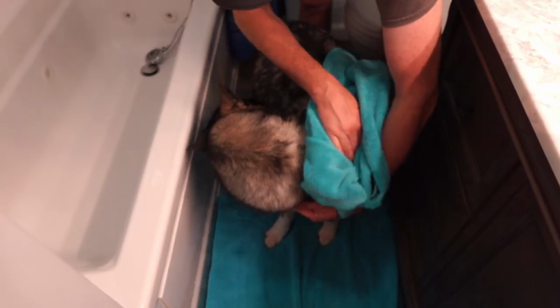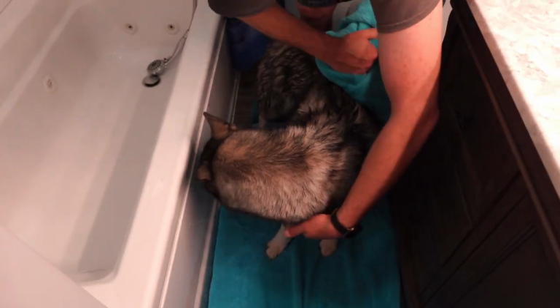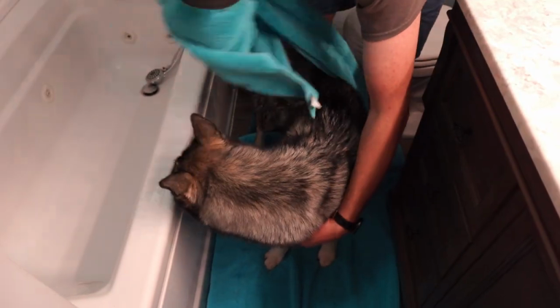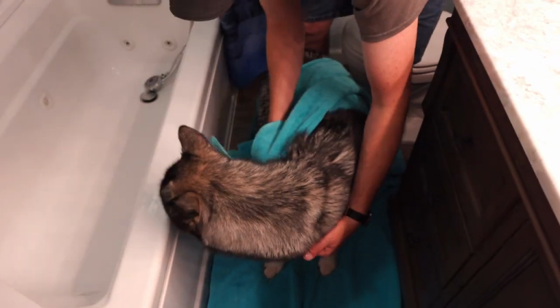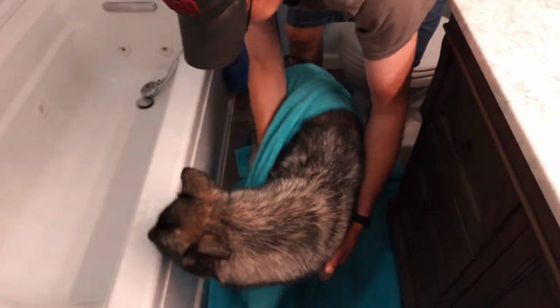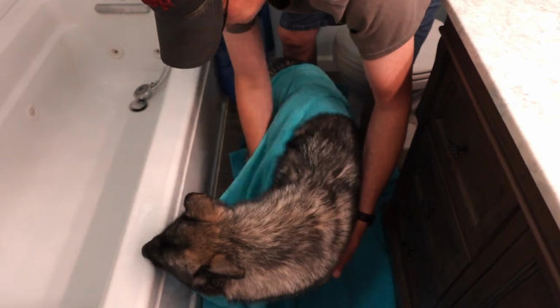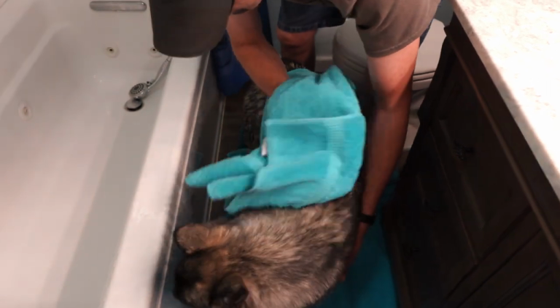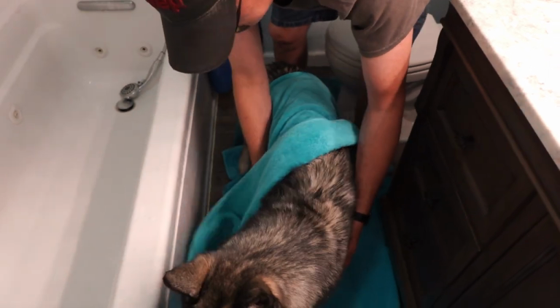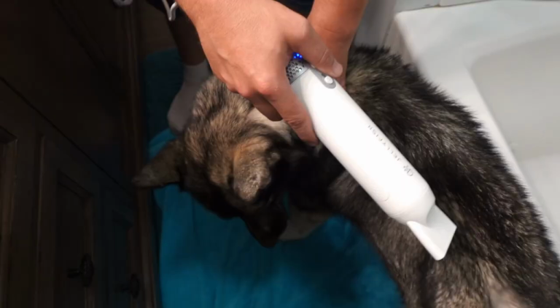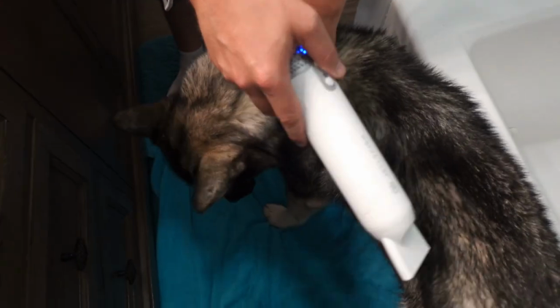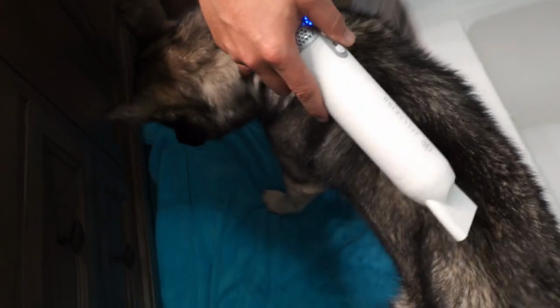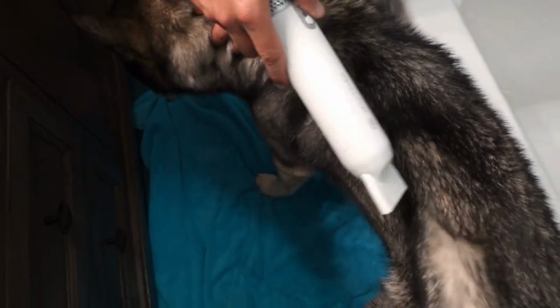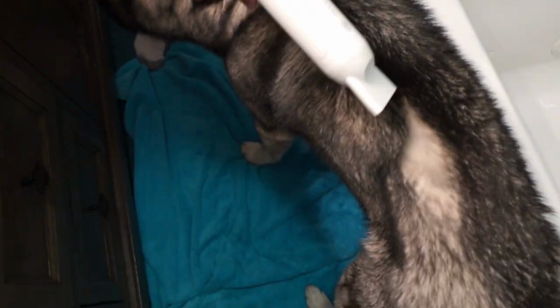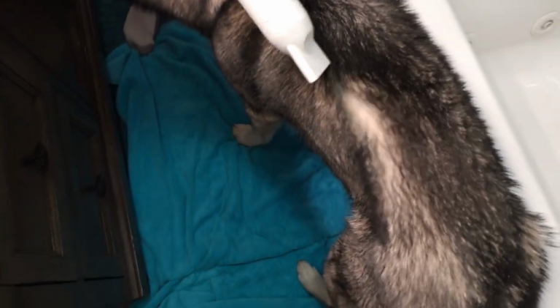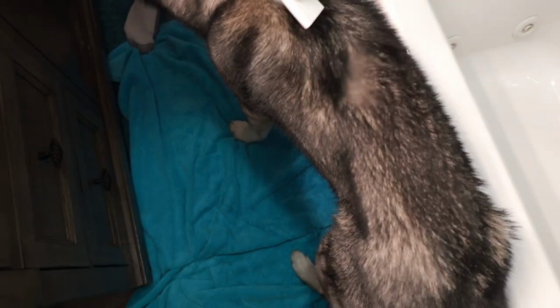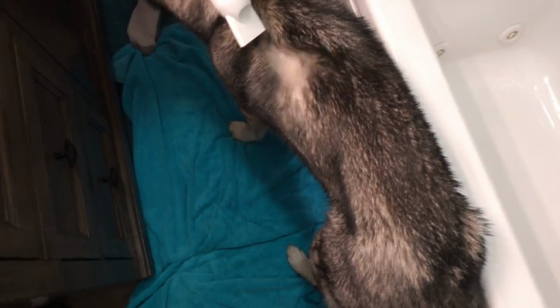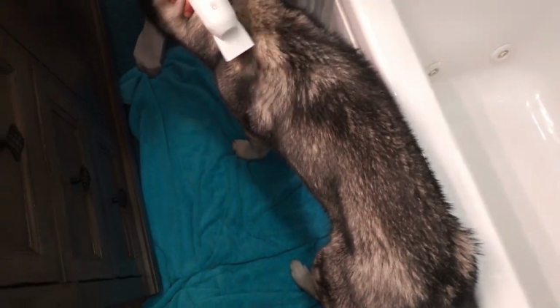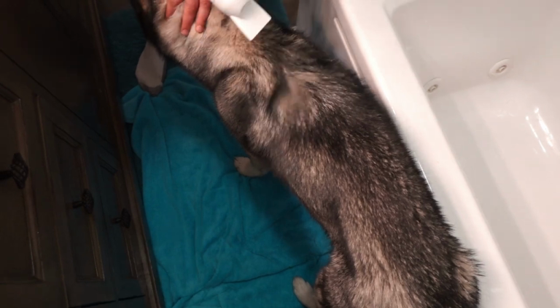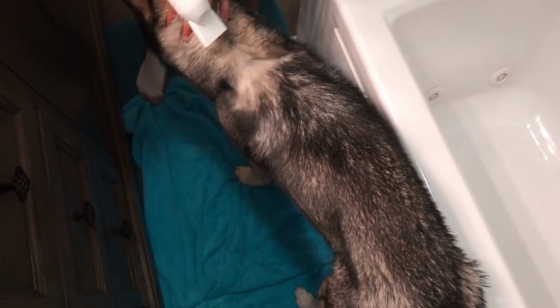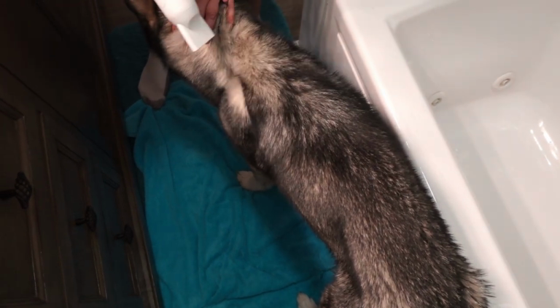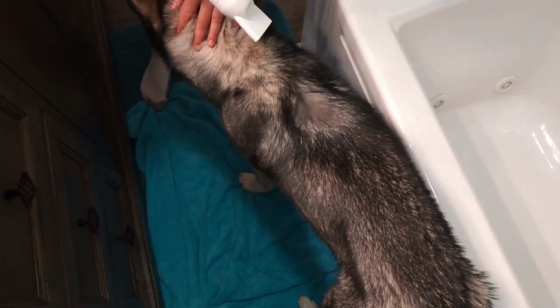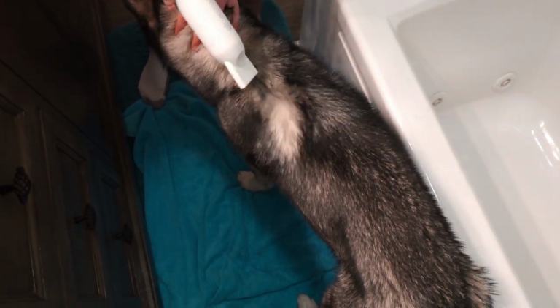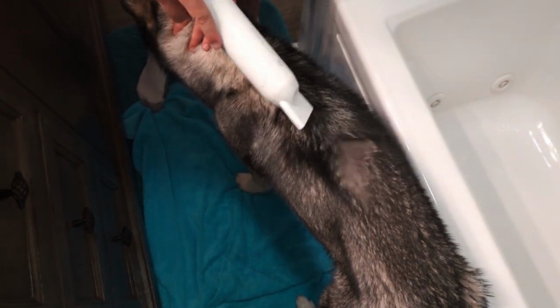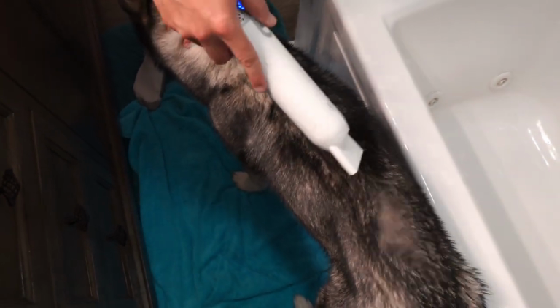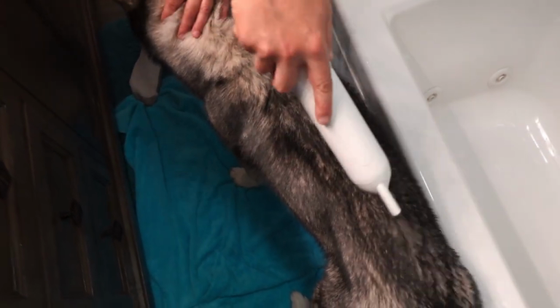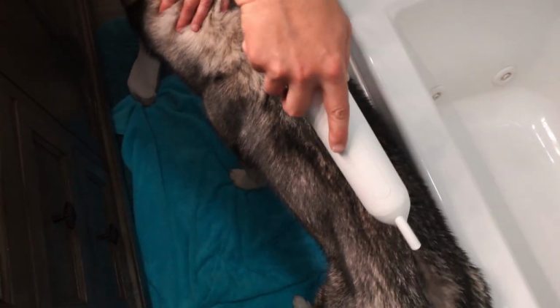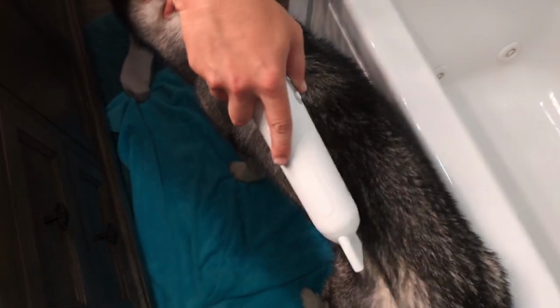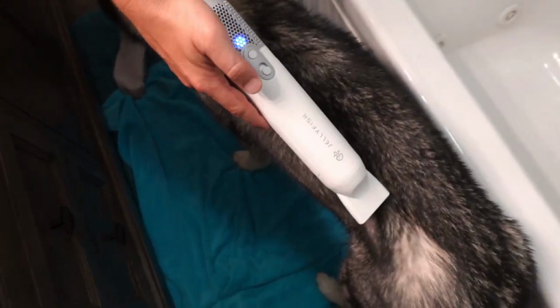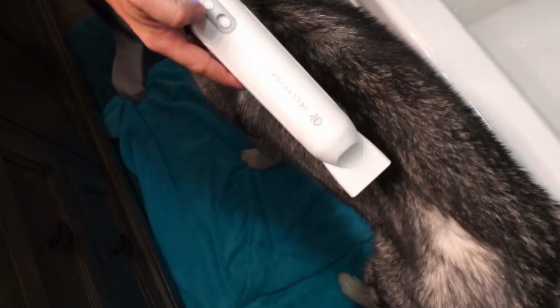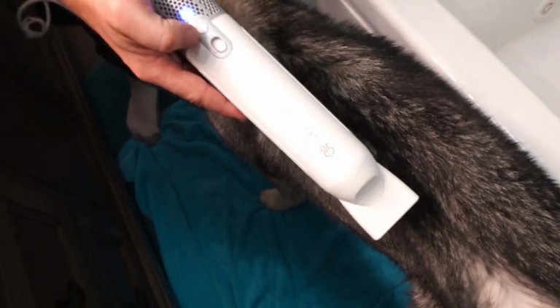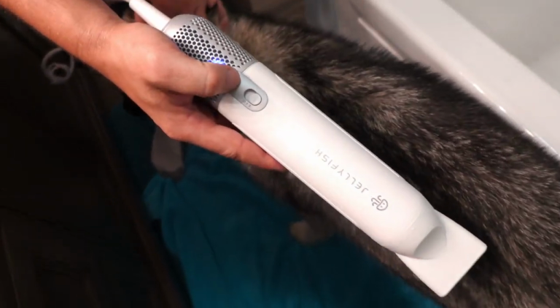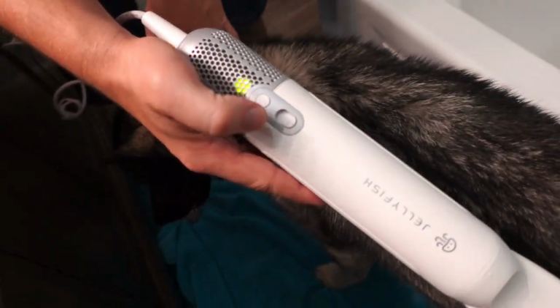I'm sure you're wondering why use this when you could just use a household hair dryer. Well, this has better and faster airflow for faster drying time. It also has better temperature control than a standard hair dryer, and if you ask me, it's actually quite a bit quieter than a standard hair dryer.